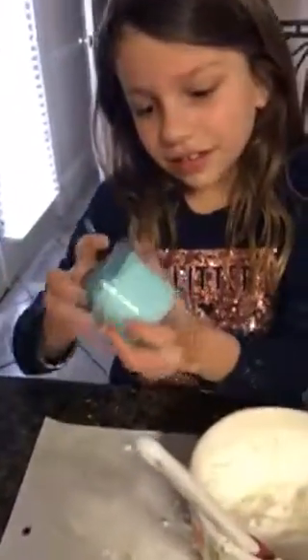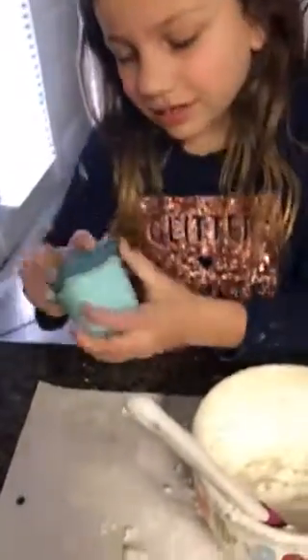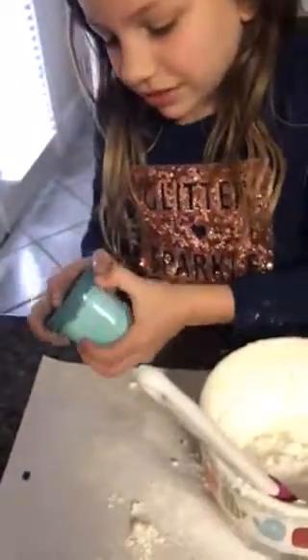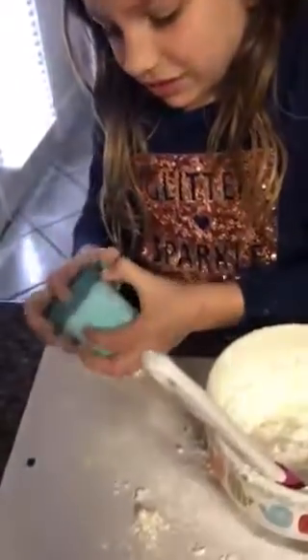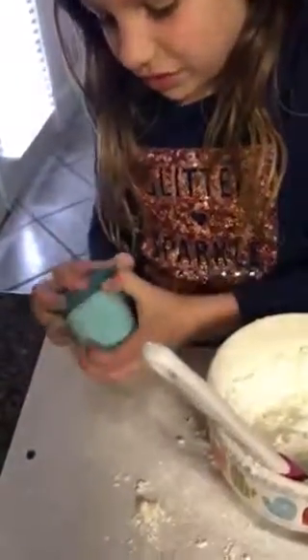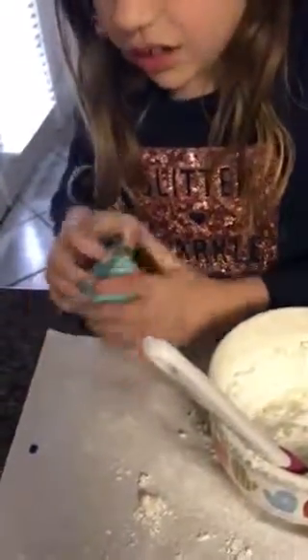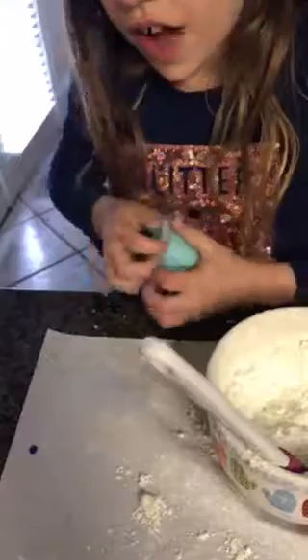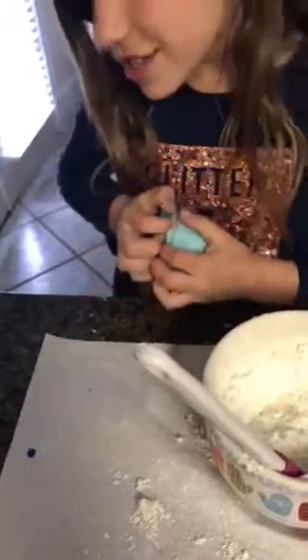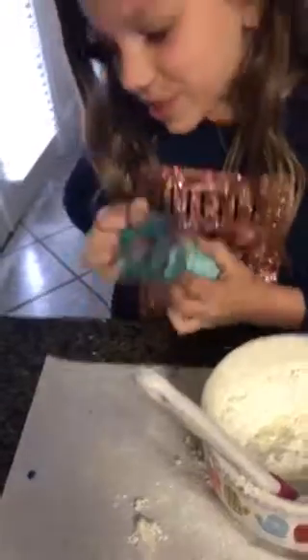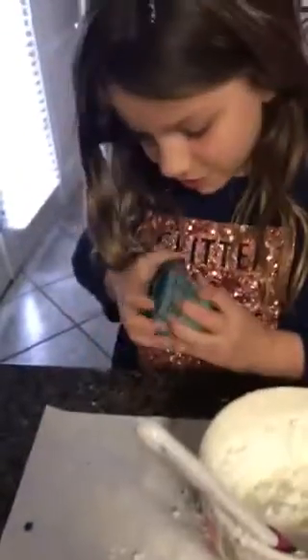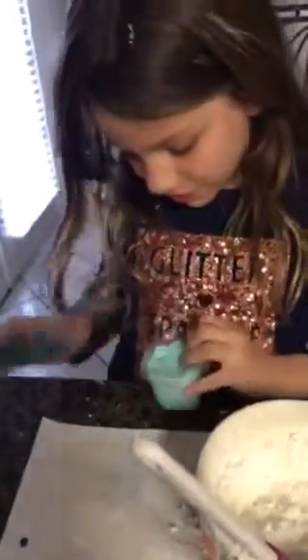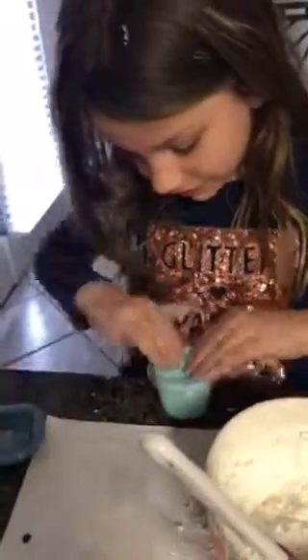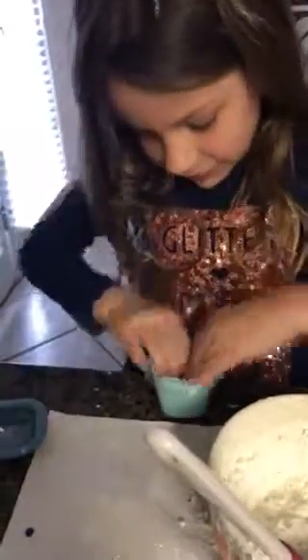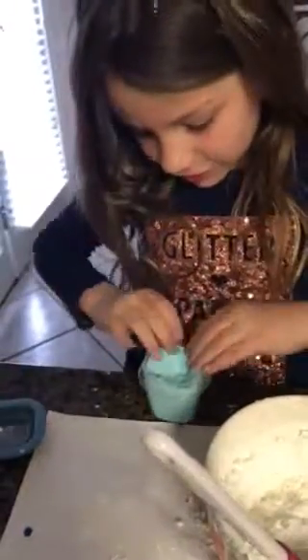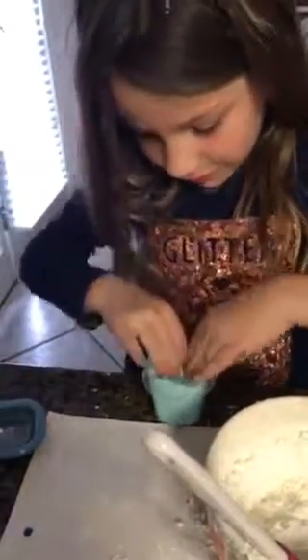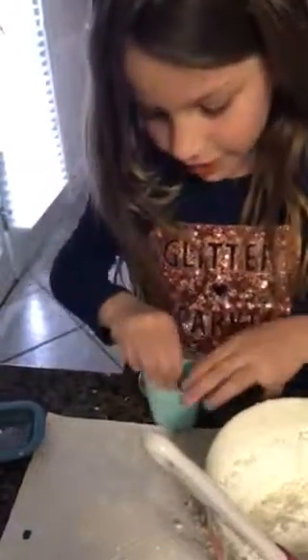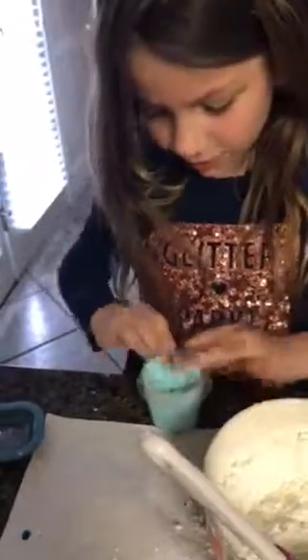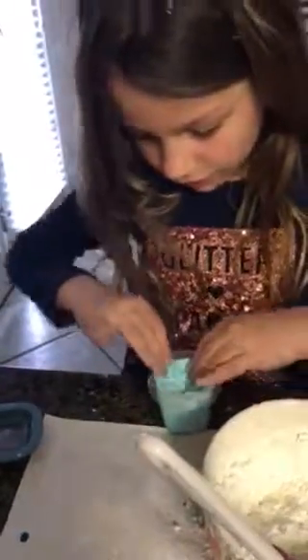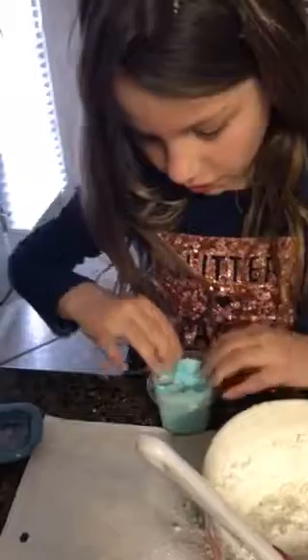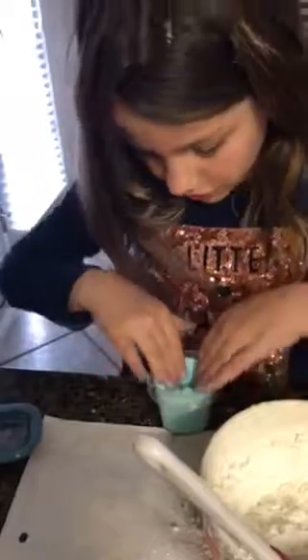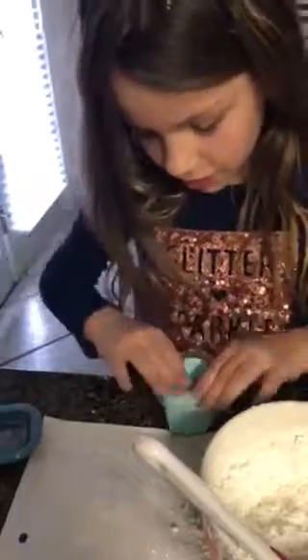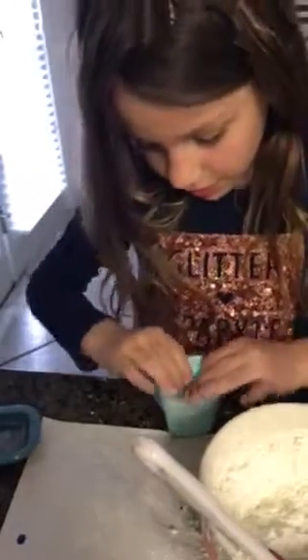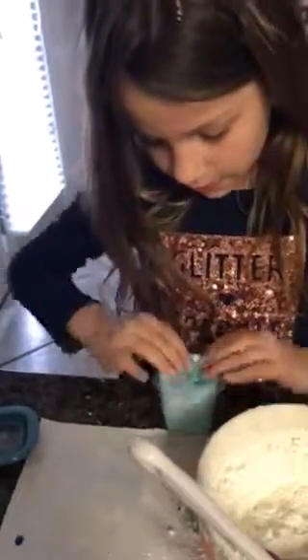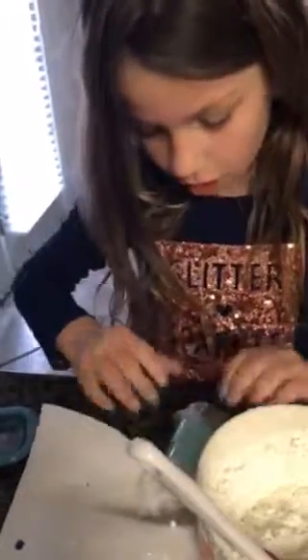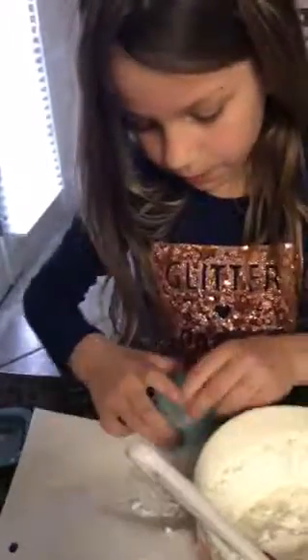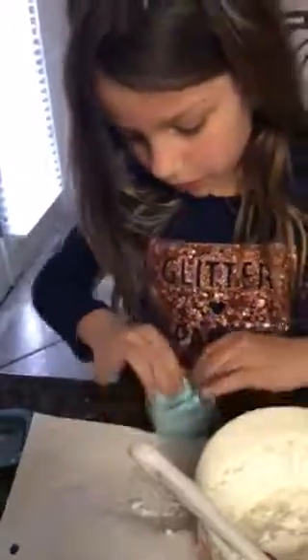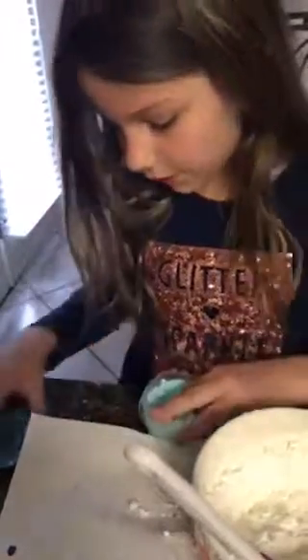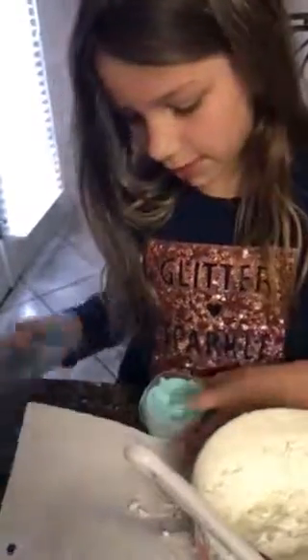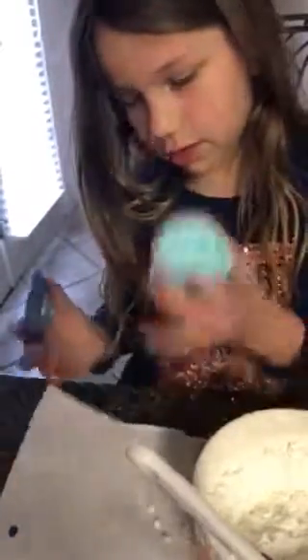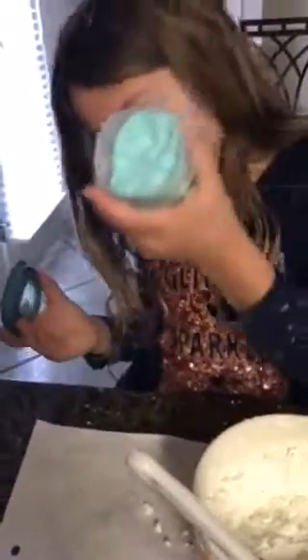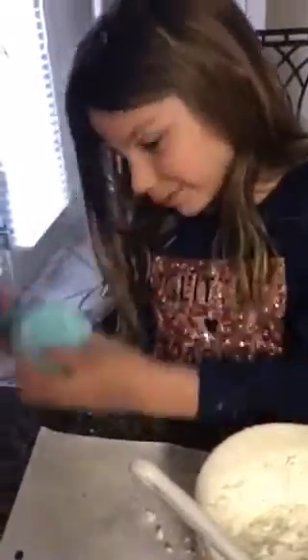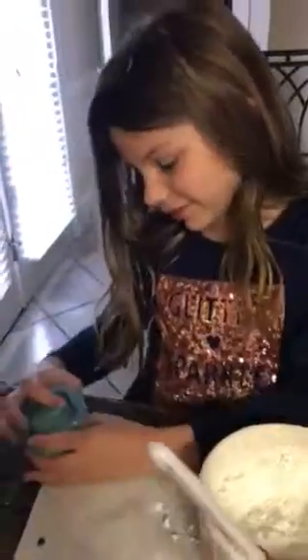What did you use to make that pretty blue color? I used blue food coloring, and then I mixed it all up with the gloves, and I made this cool blue color.